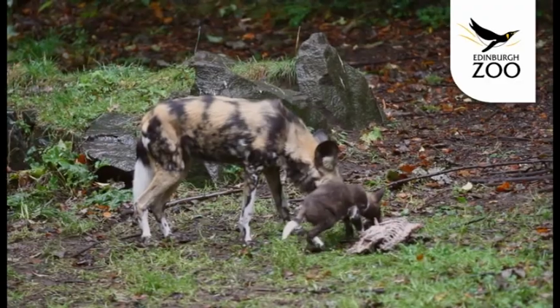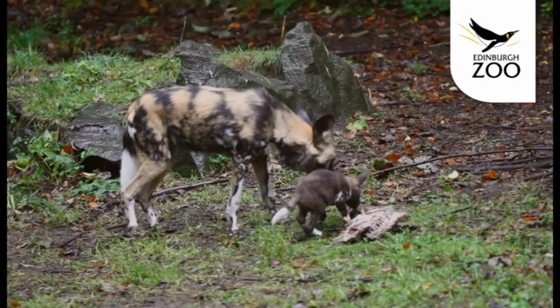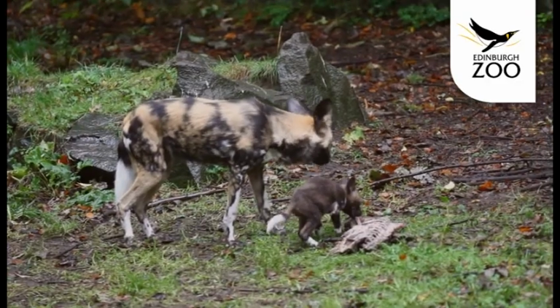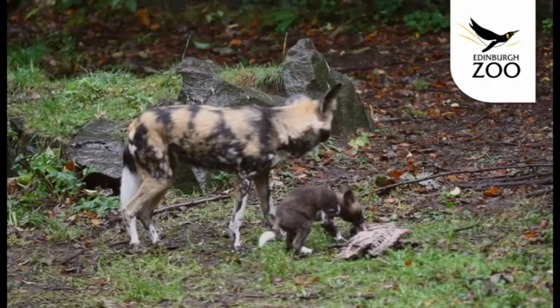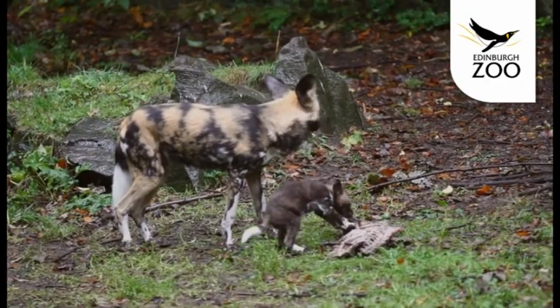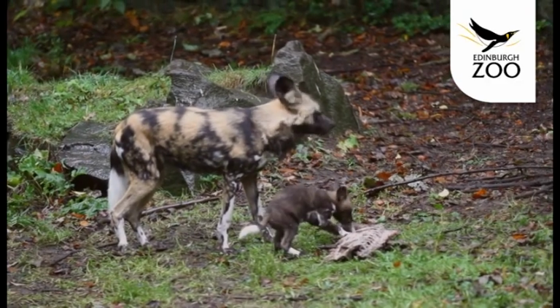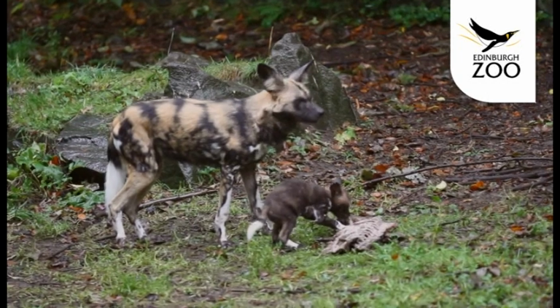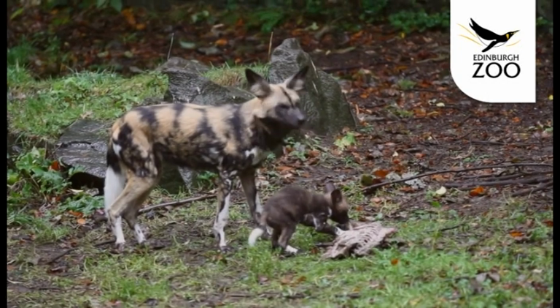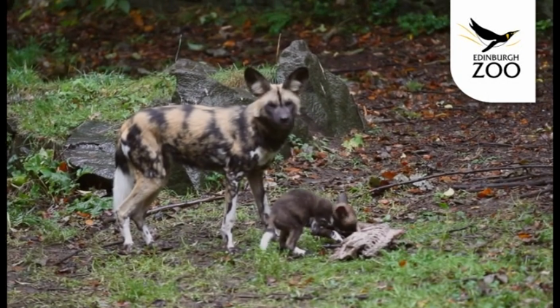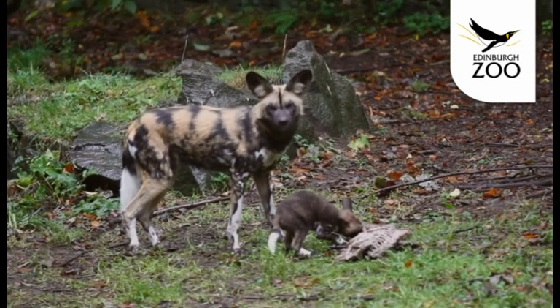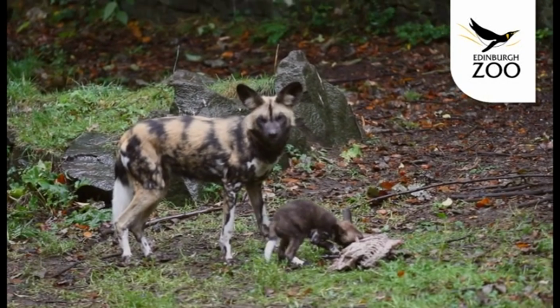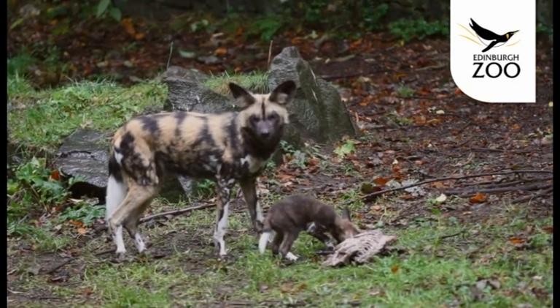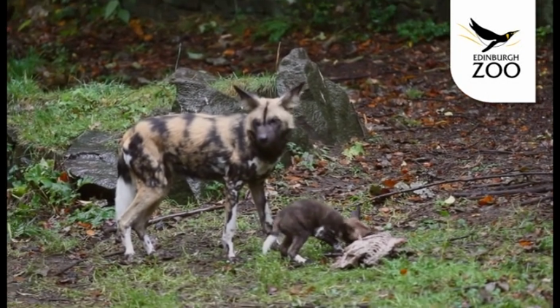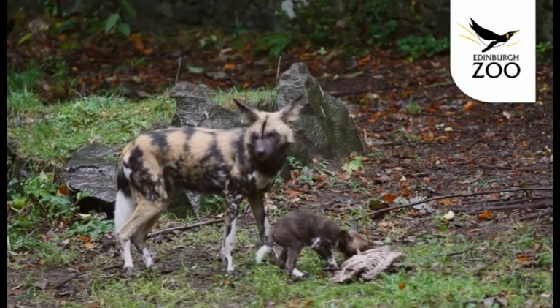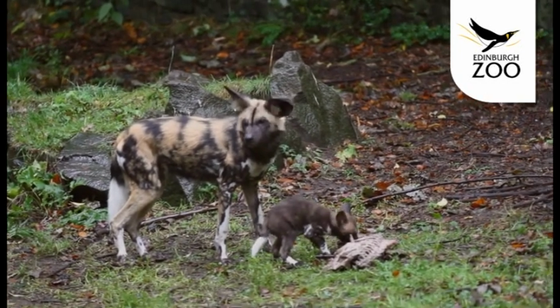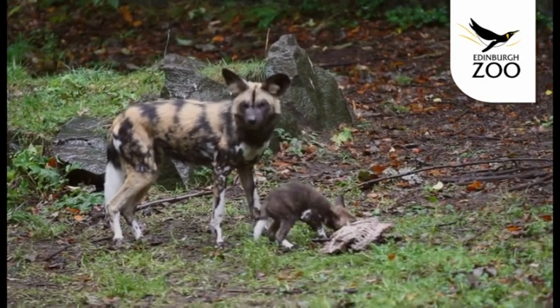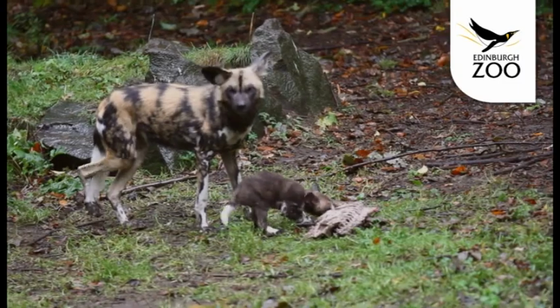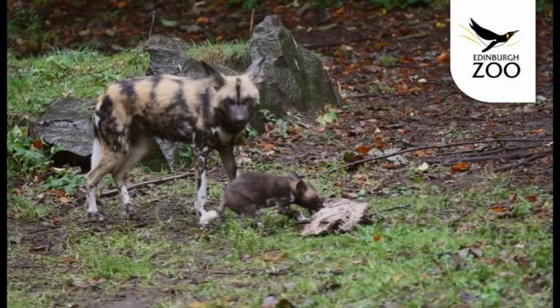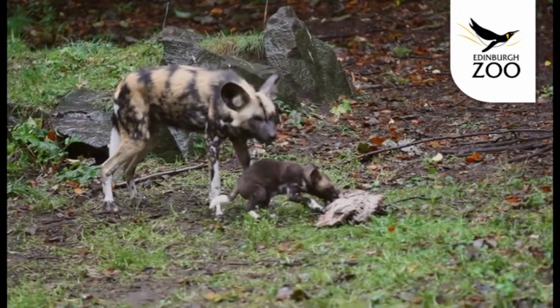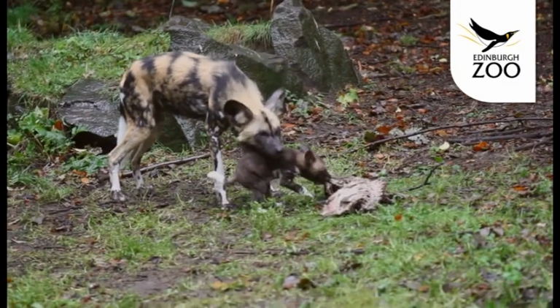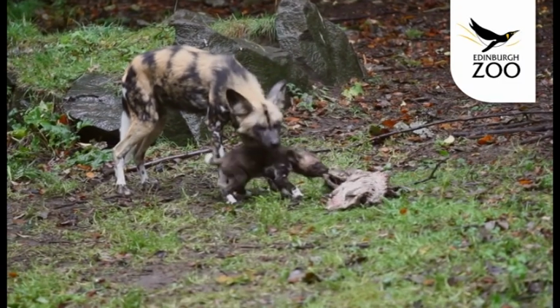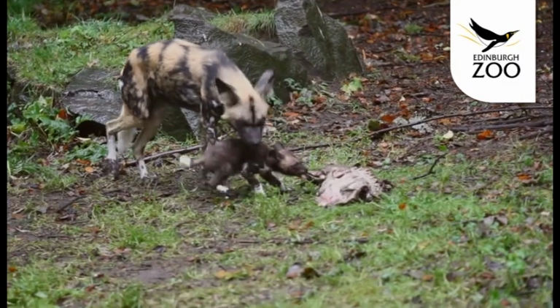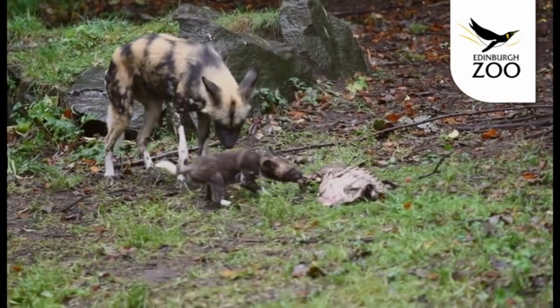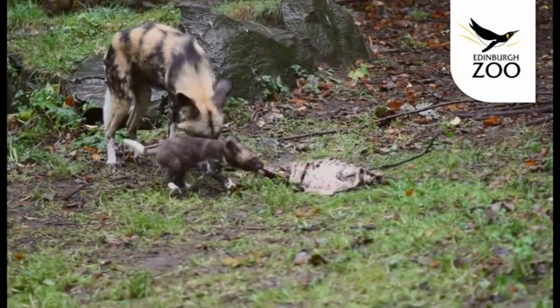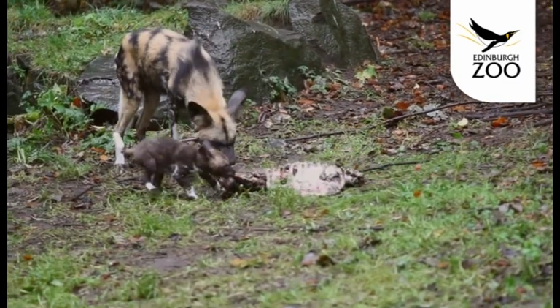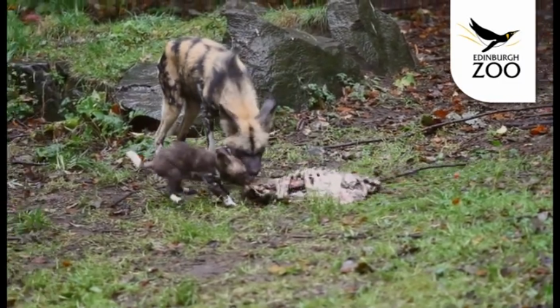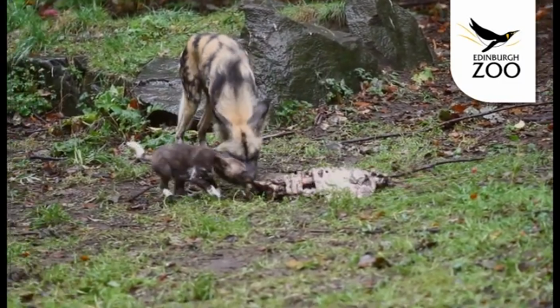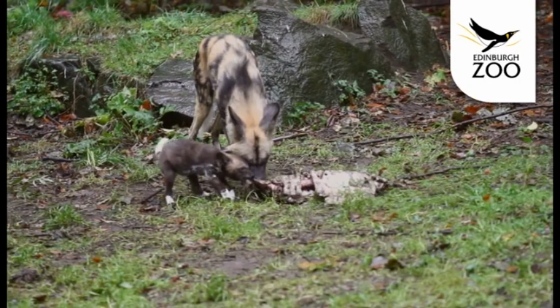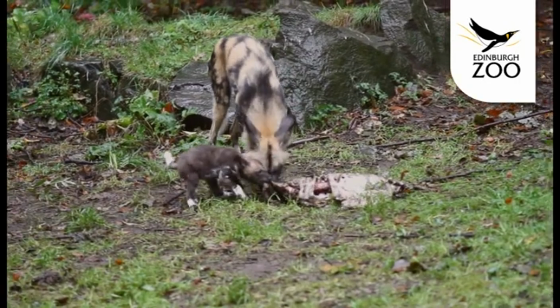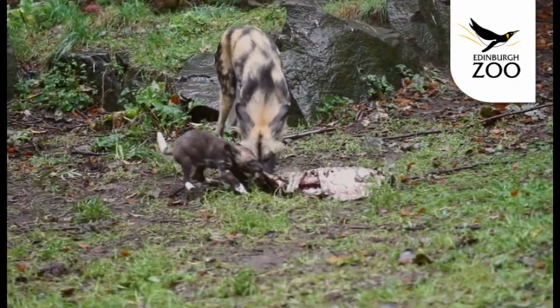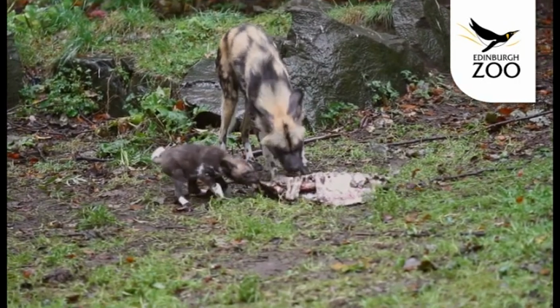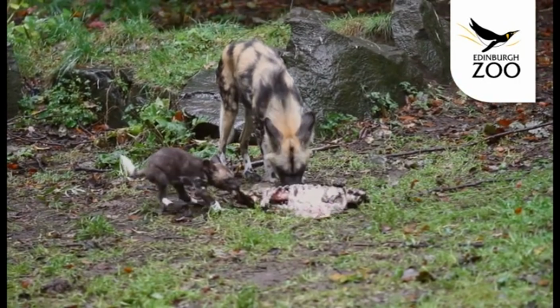The youngster is just about nine weeks old, so still quite small and won't be fully grown probably until about the six-month stage. She's already started eating meat — it's quite comical to see her trying to feed off a large carcass or trying to pull the carcass away from the adults.